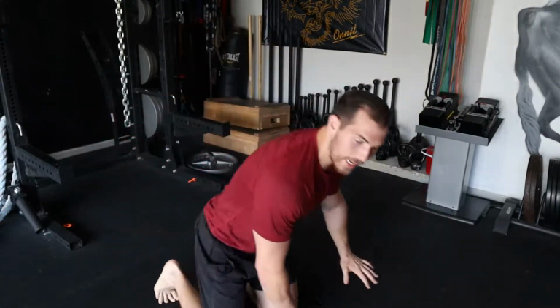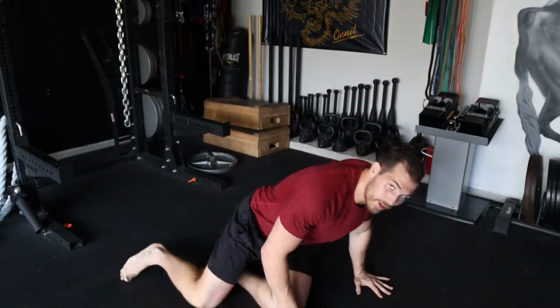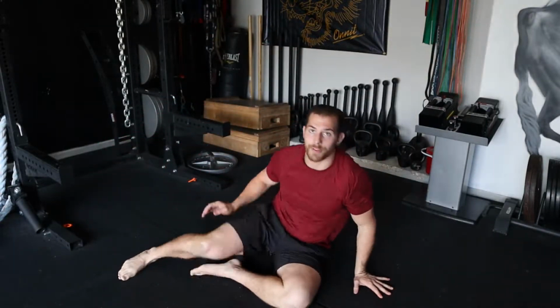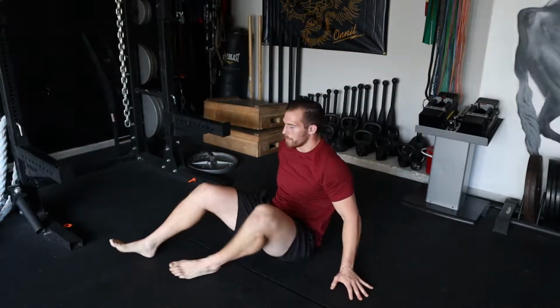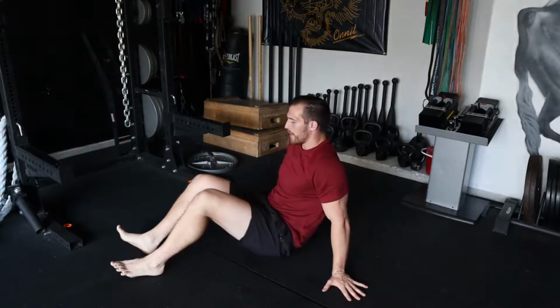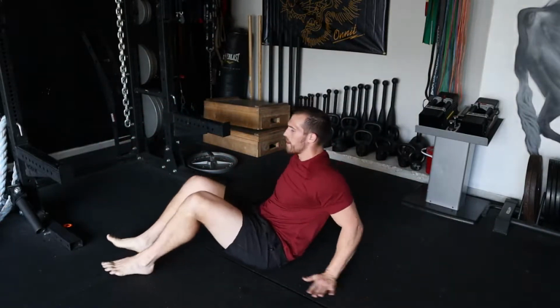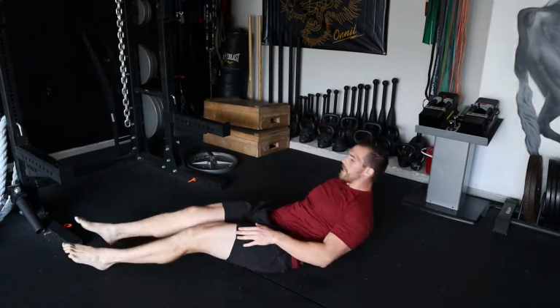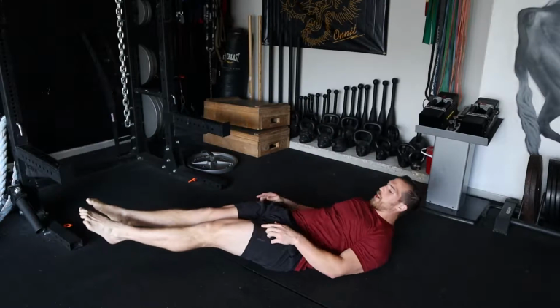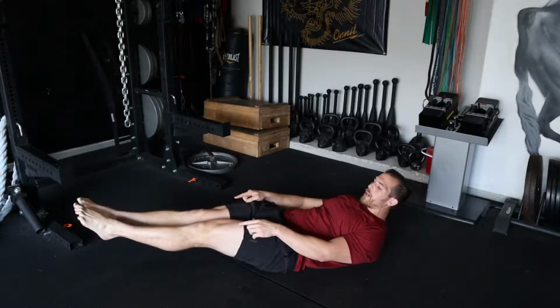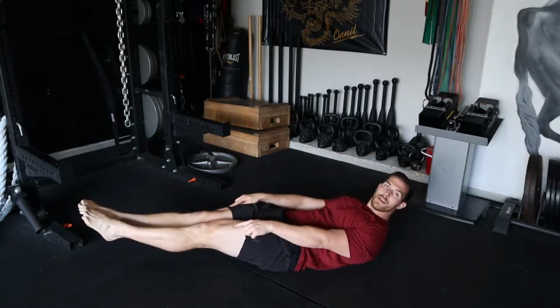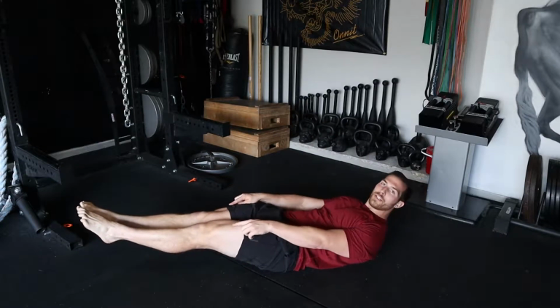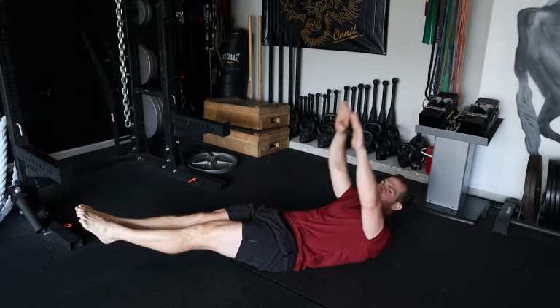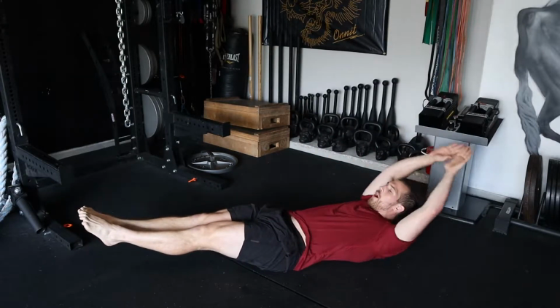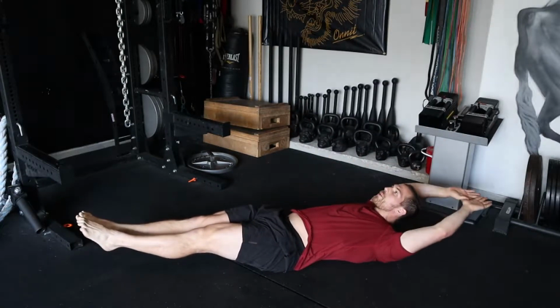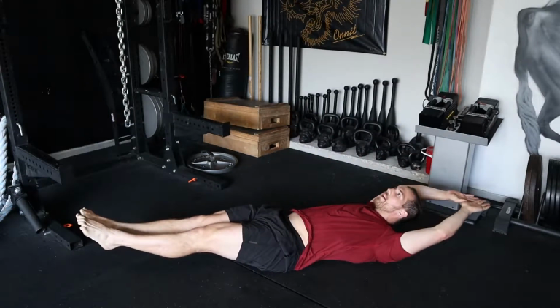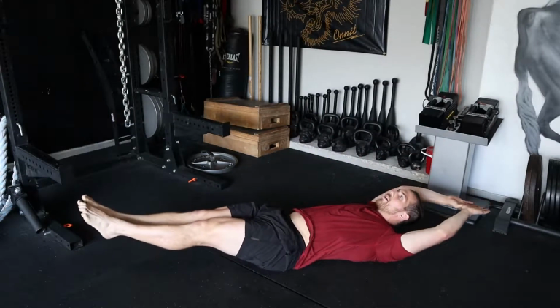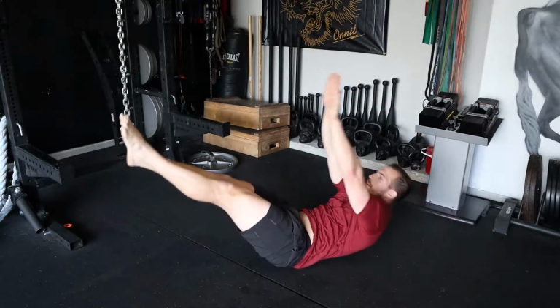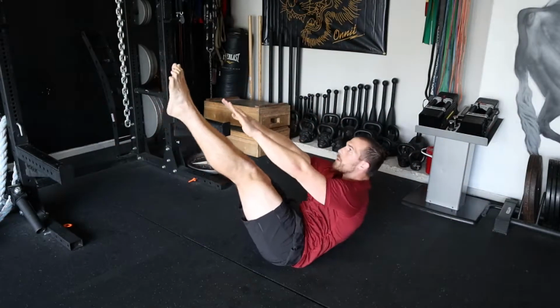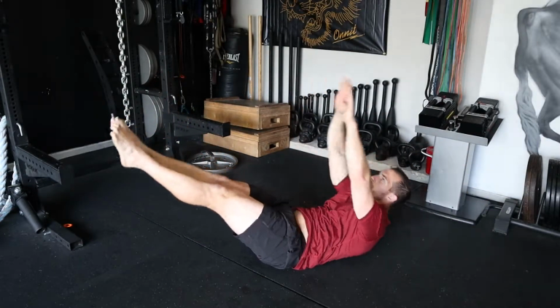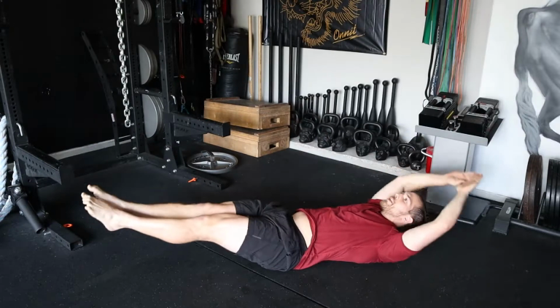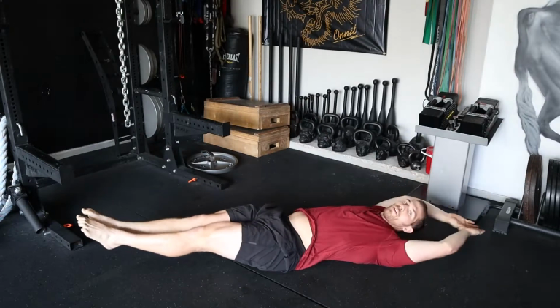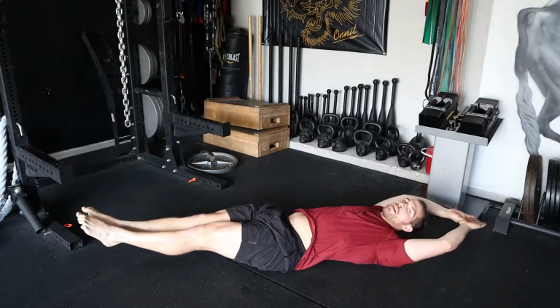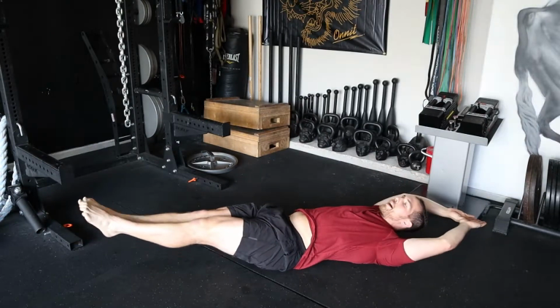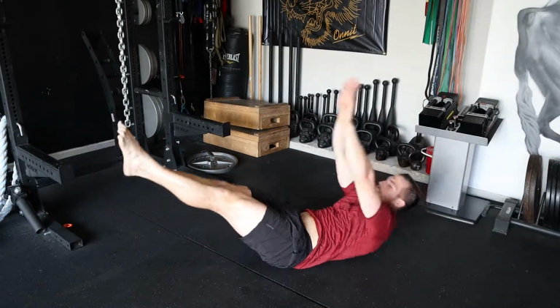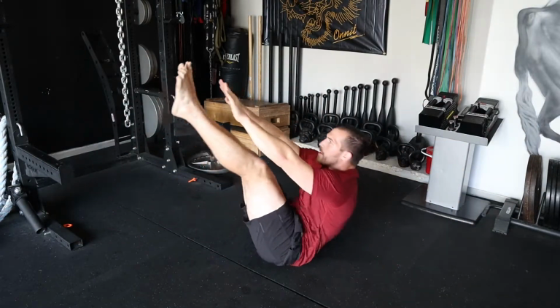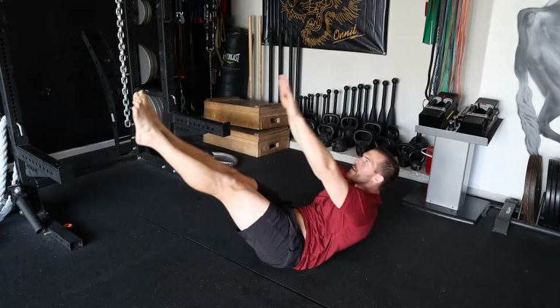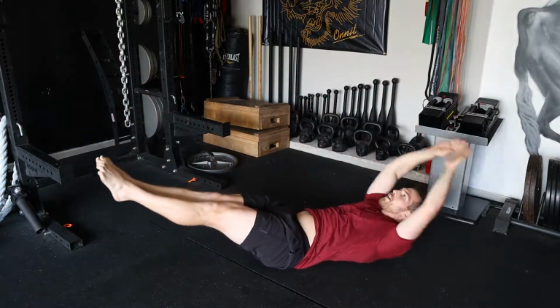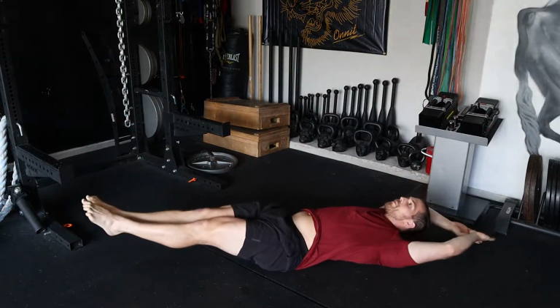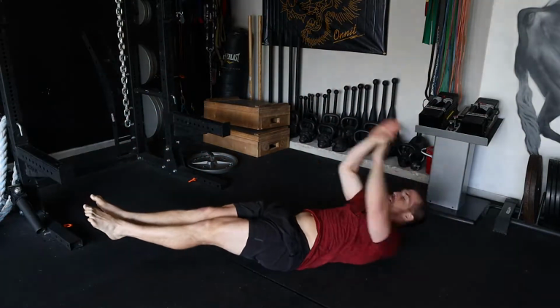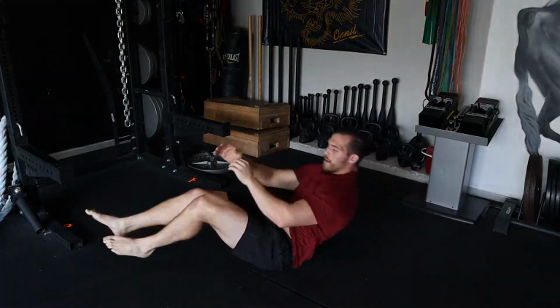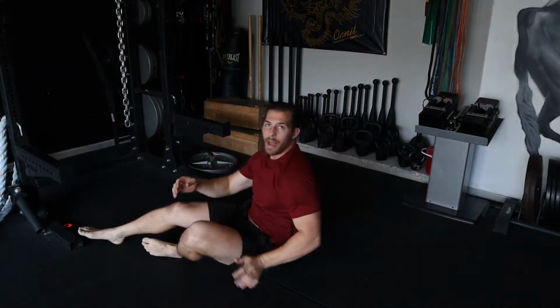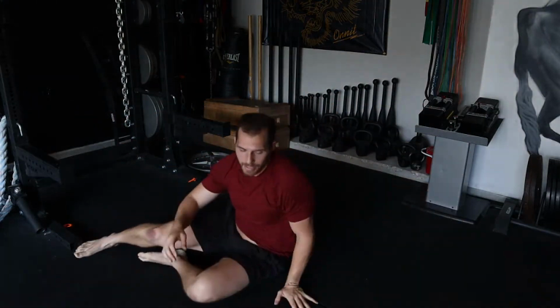Your legs start flat on your back, keep your toes straight, knees straight, arms overhead. Come up, meet in the middle, back down. Come up, meet in the middle, and back down.